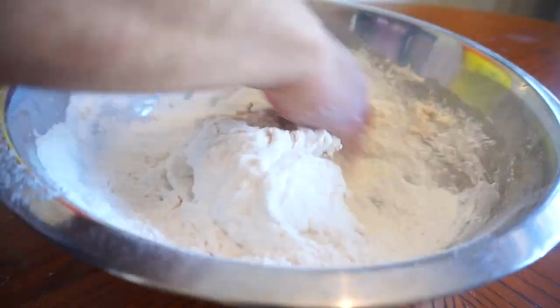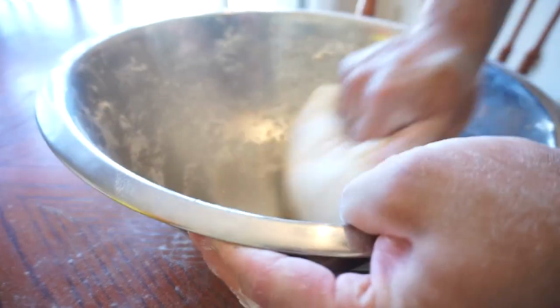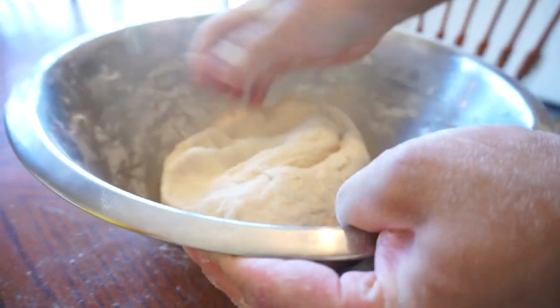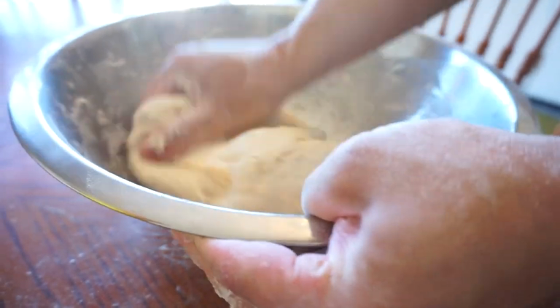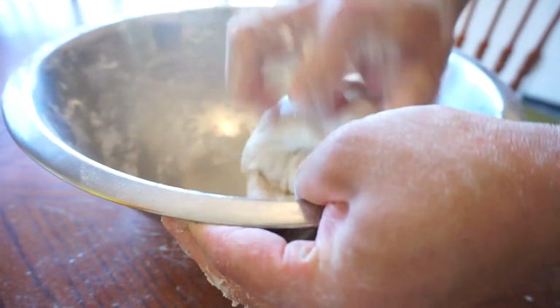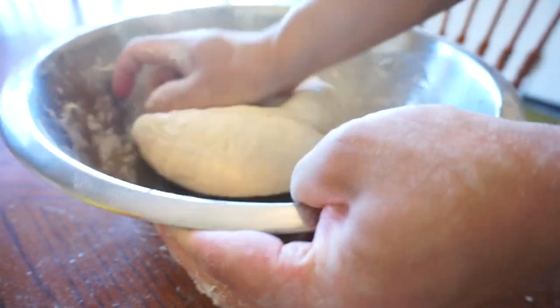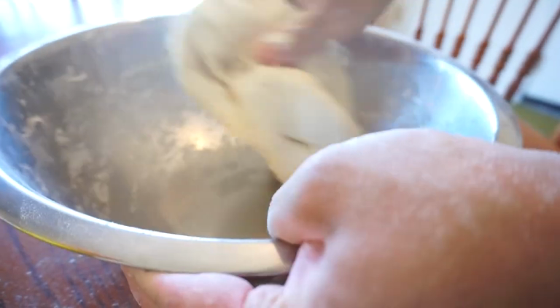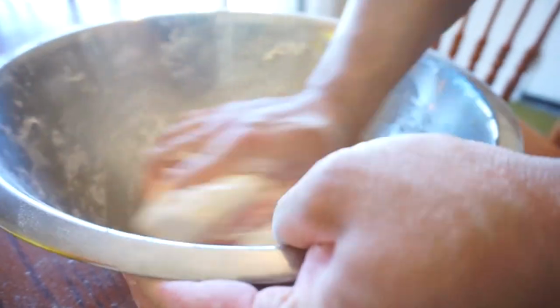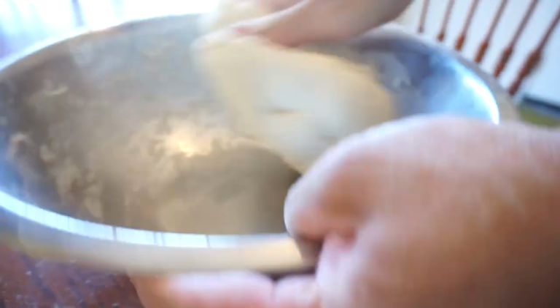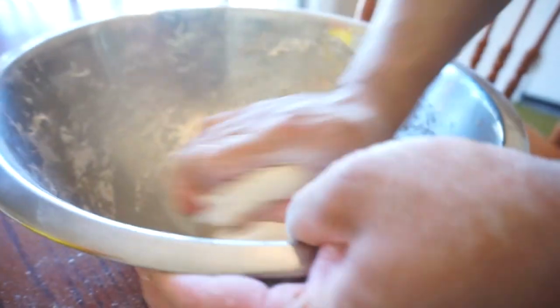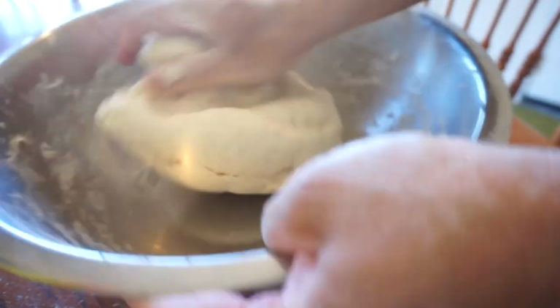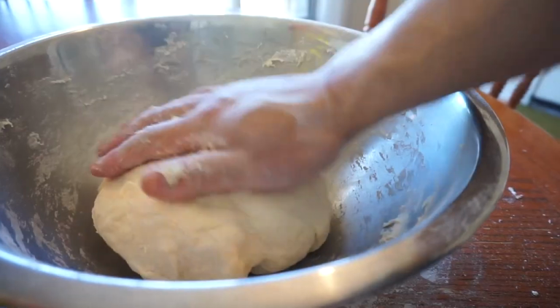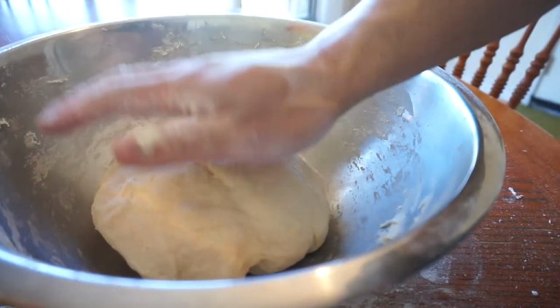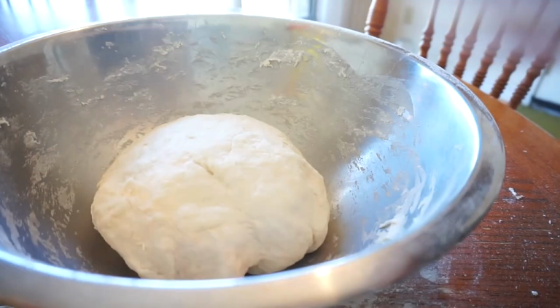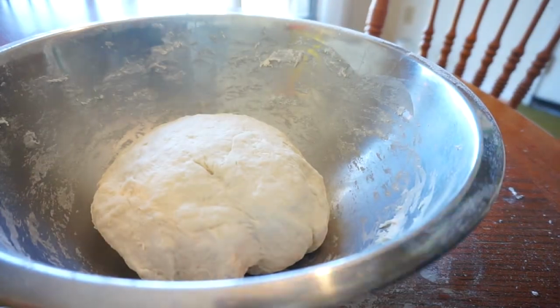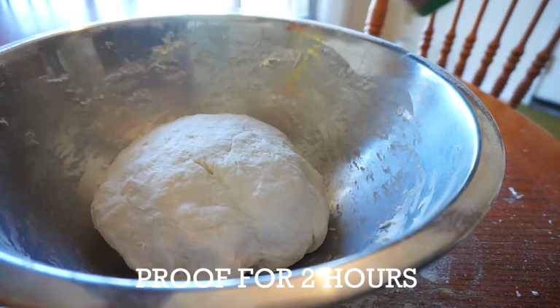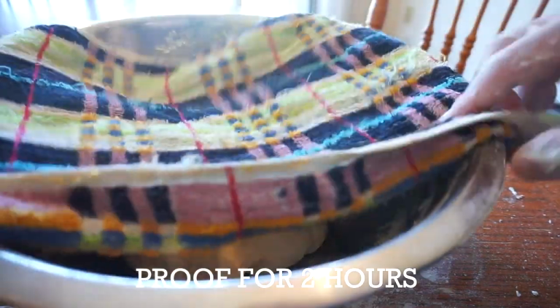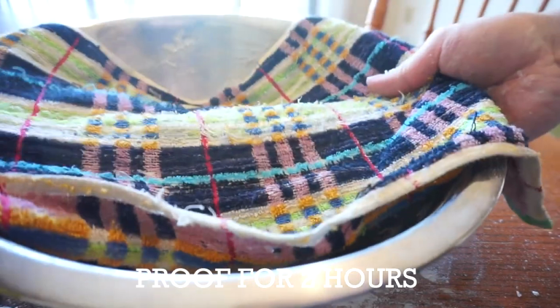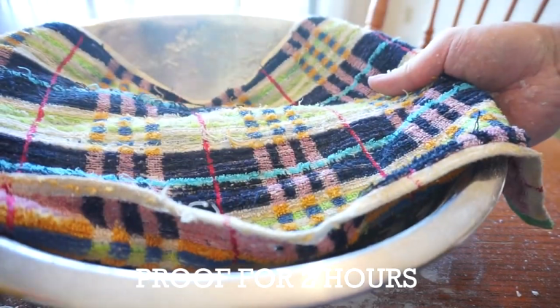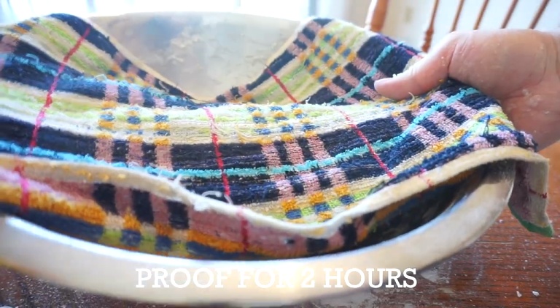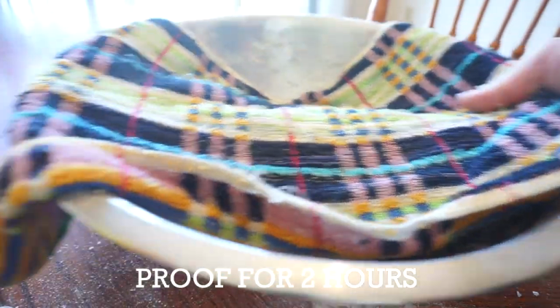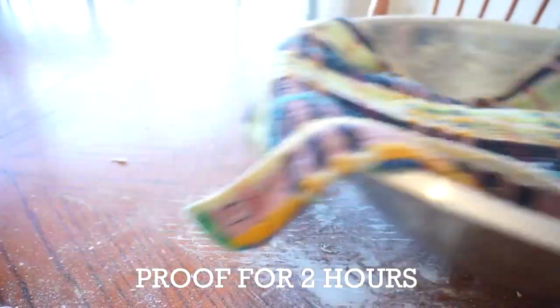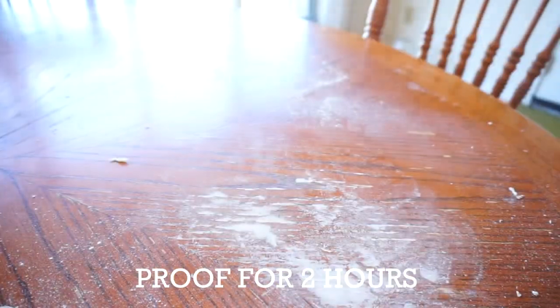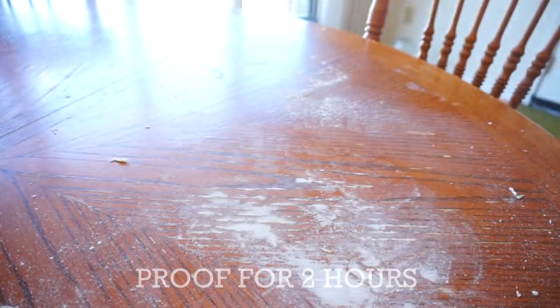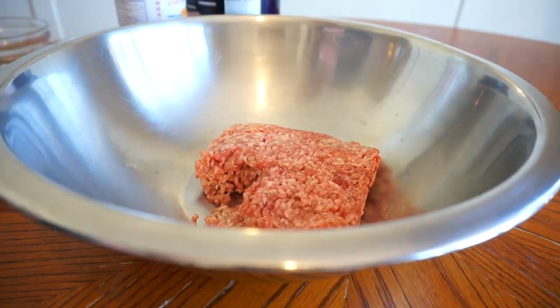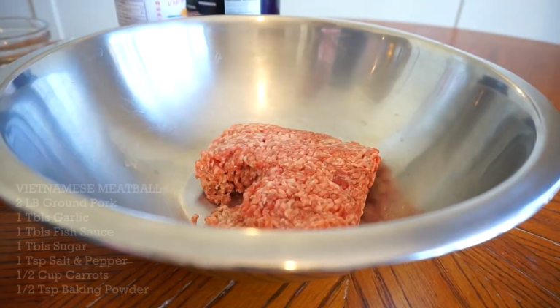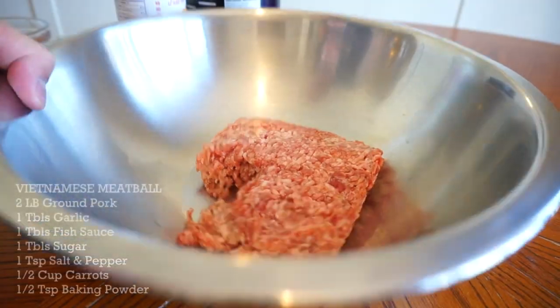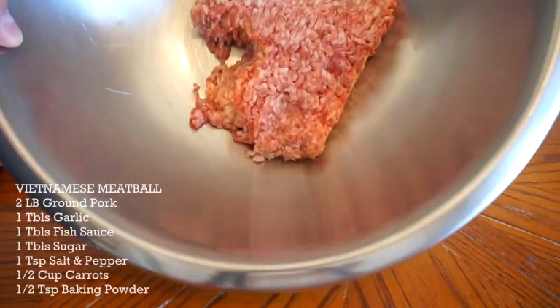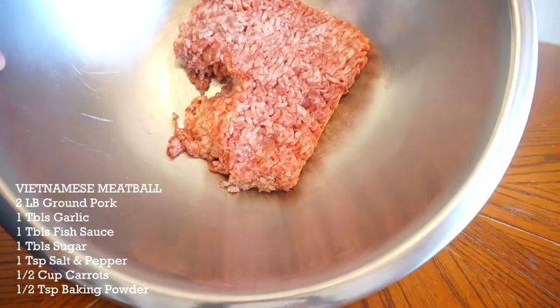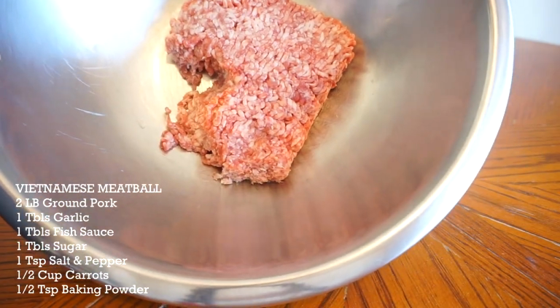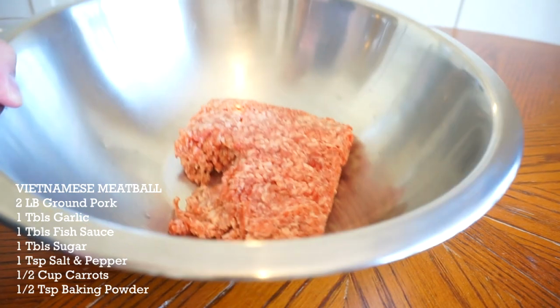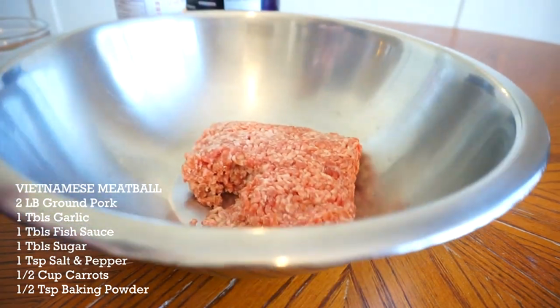Once you get your dough into a nice soft dough all around, I'm gonna give this a pat, throw a towel on it, and put it under a warm area for two hours. Since we're making baguettes, I want to make it Vietnamese style.